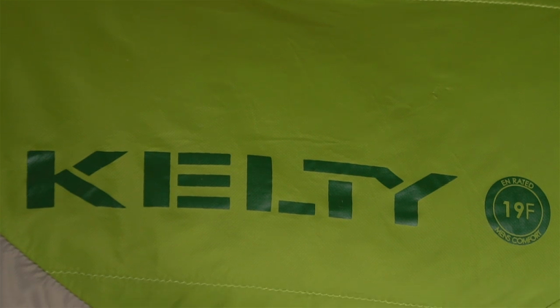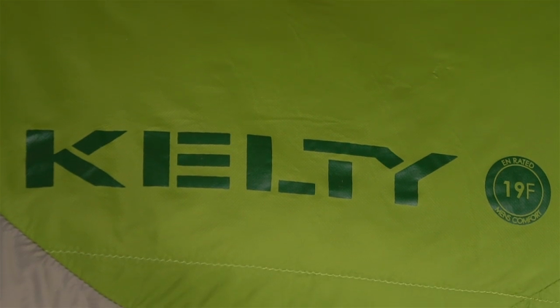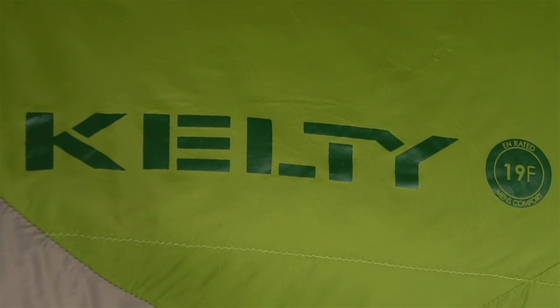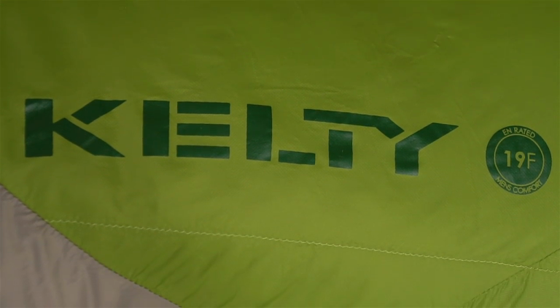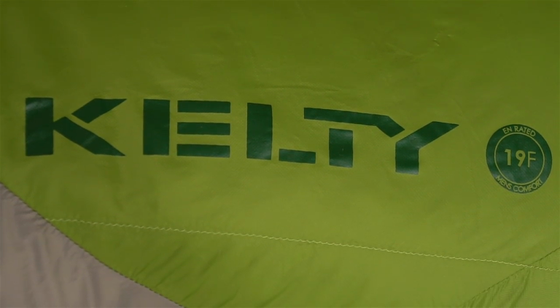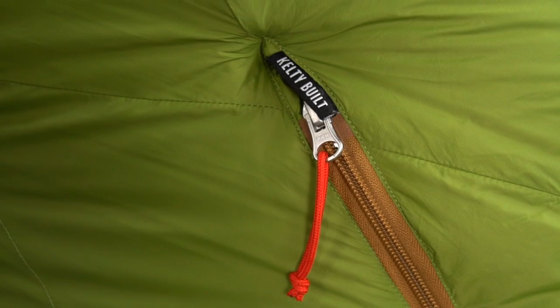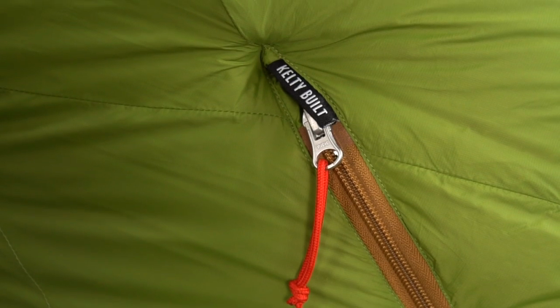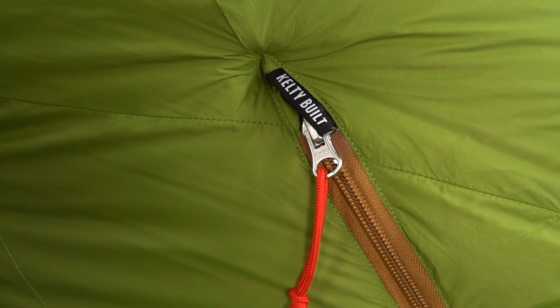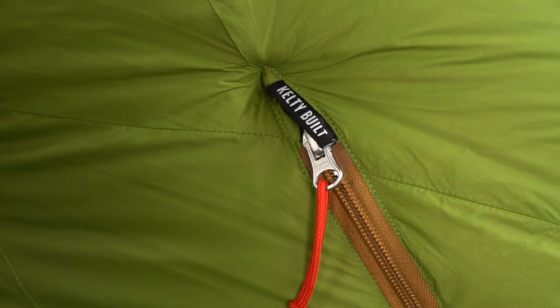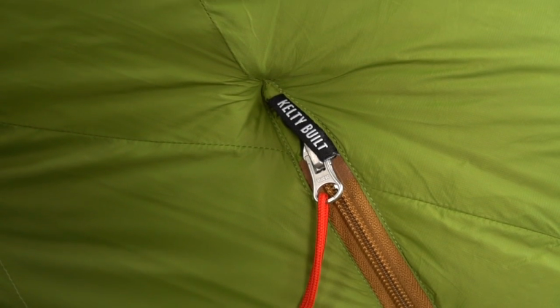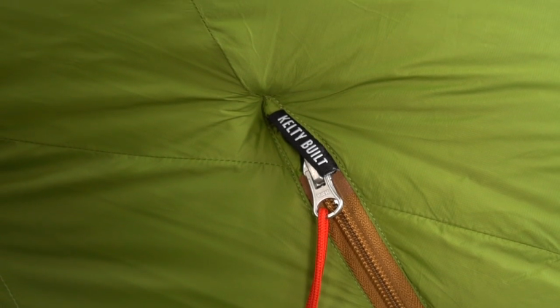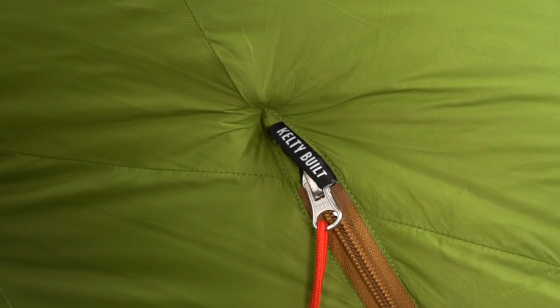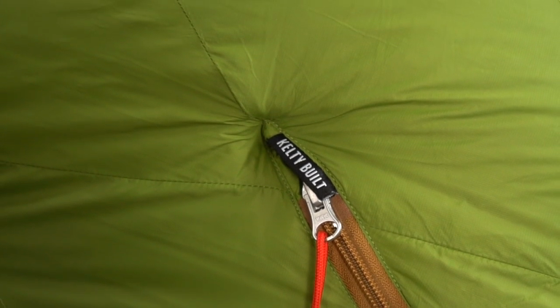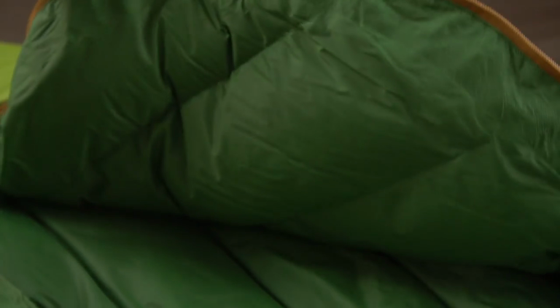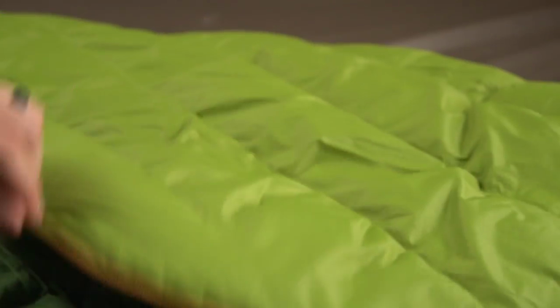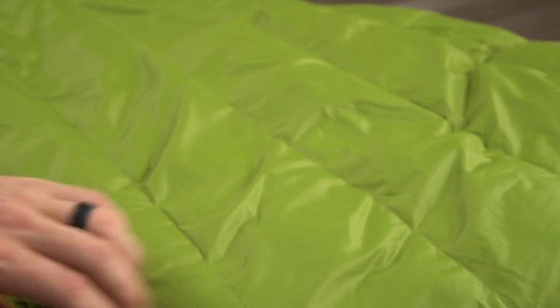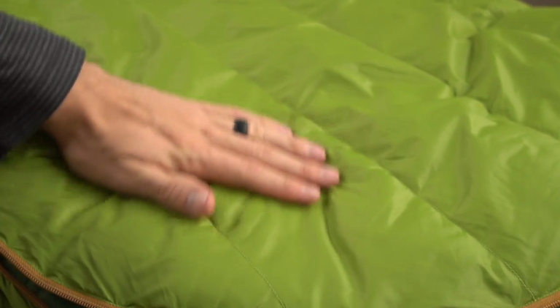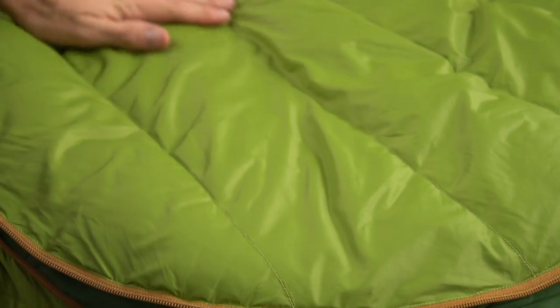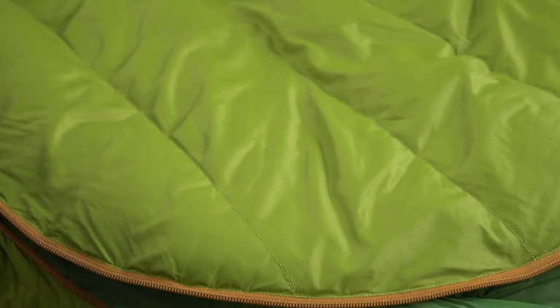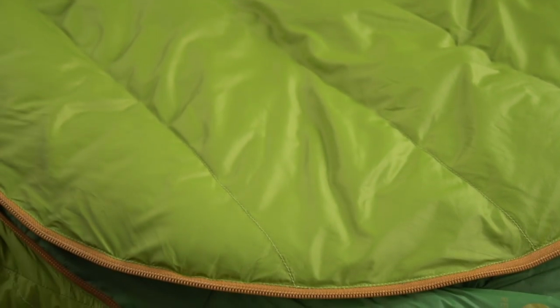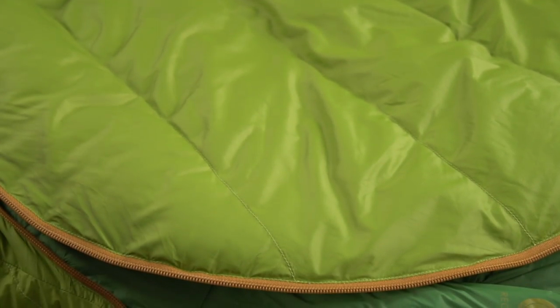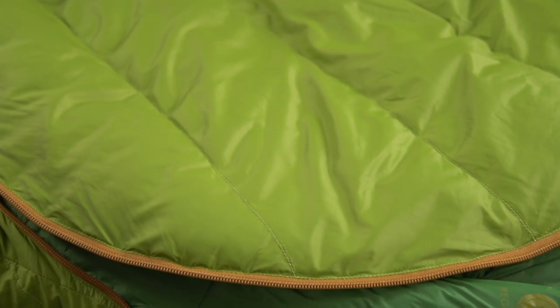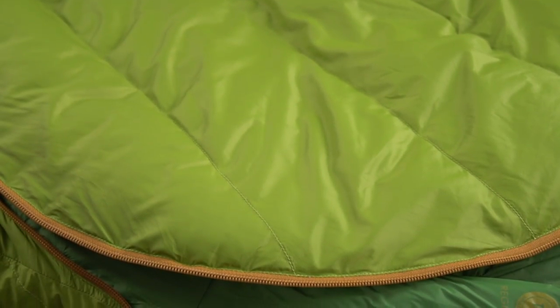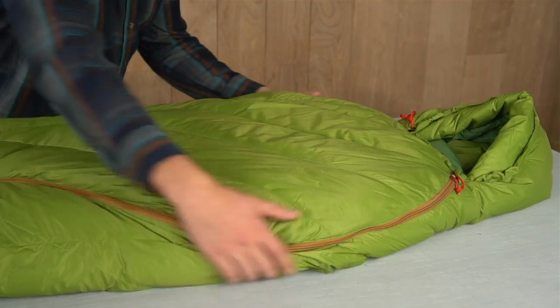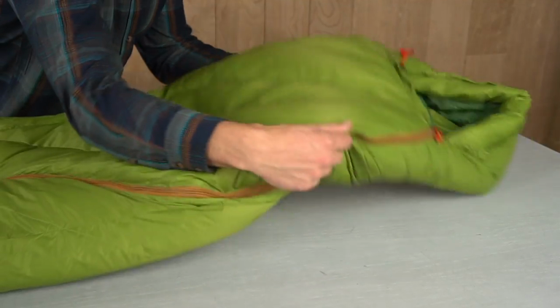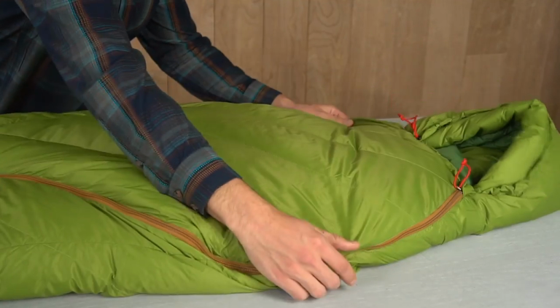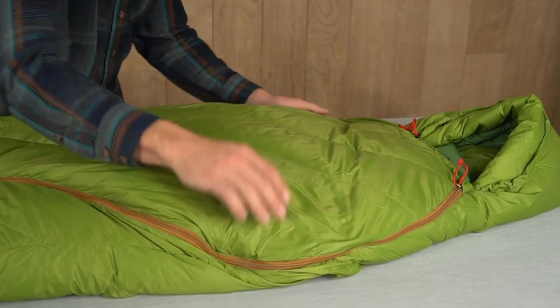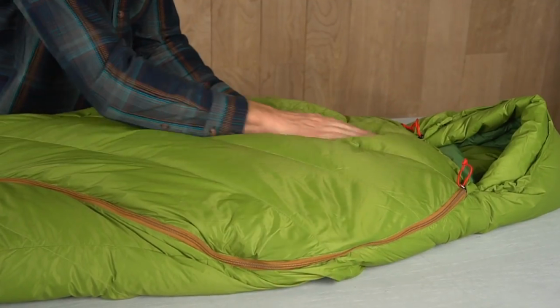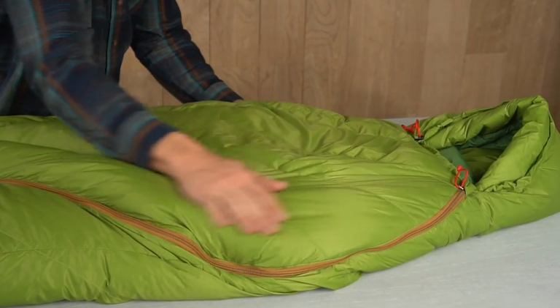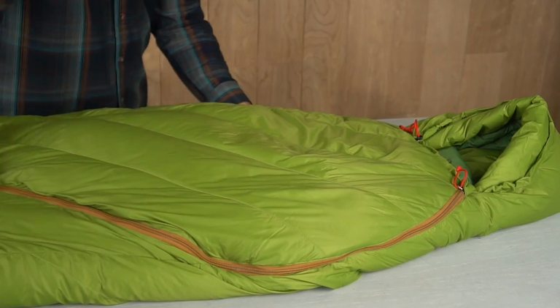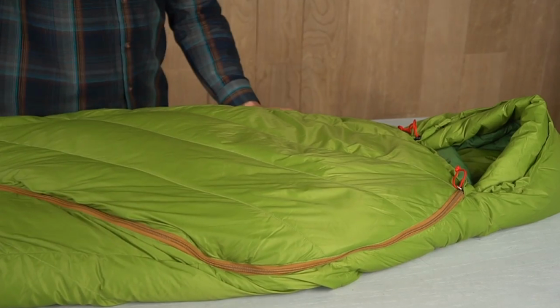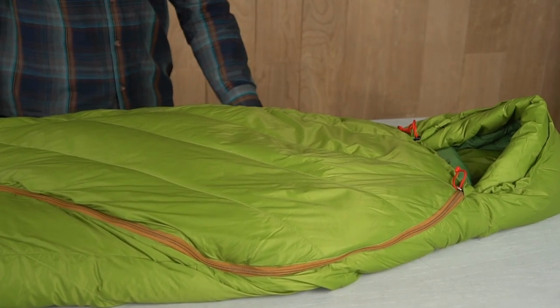At under three pounds, this bag is Kelty built with a 20 denier nylon shell and liner. It's stuffed full of 800 fill power dry down insulation — a water resistant down that will stay drier, loft better, and dry faster.